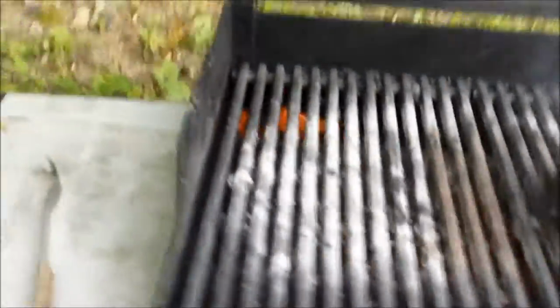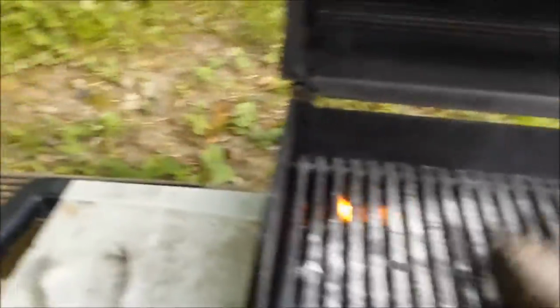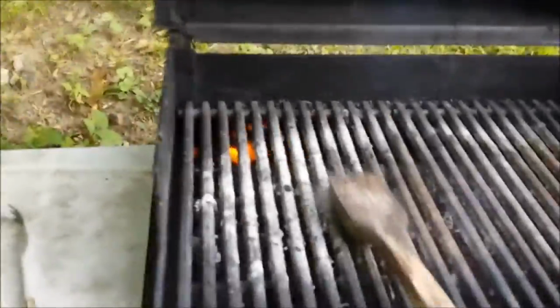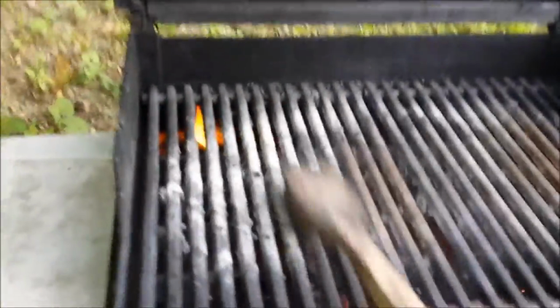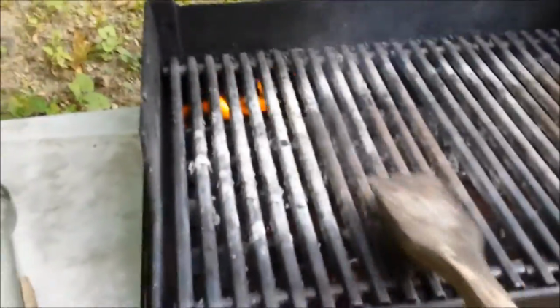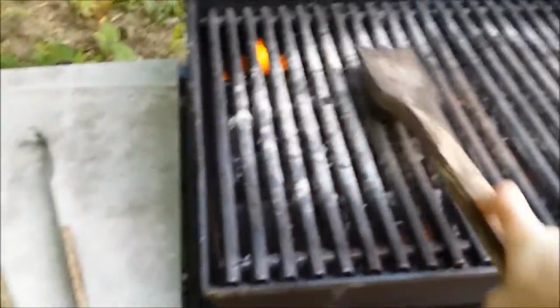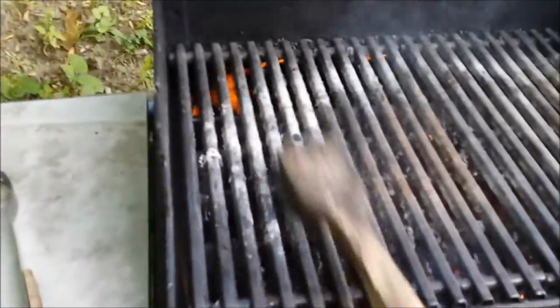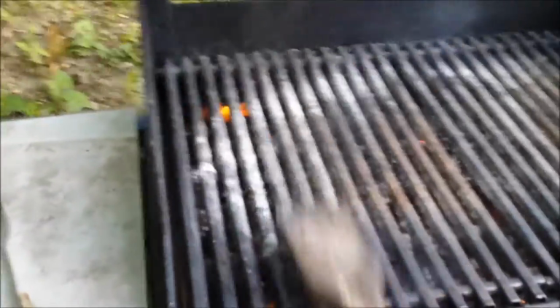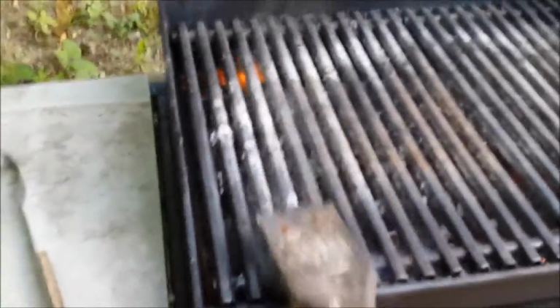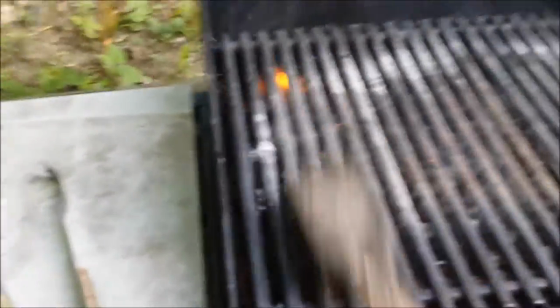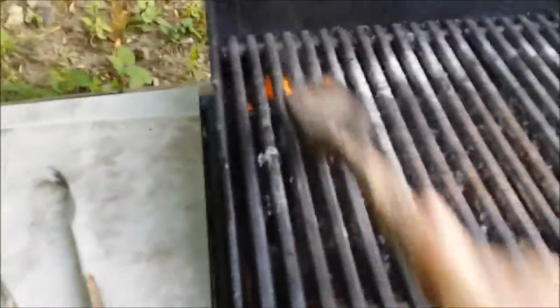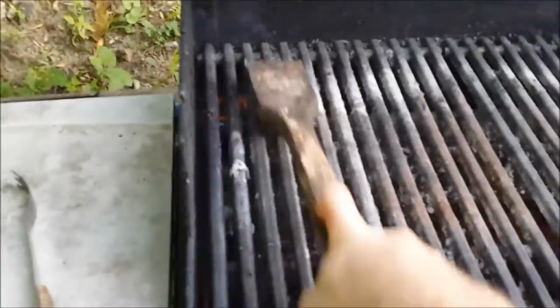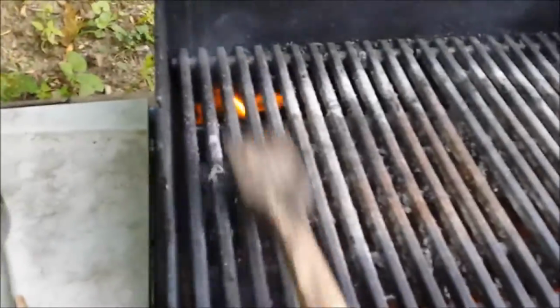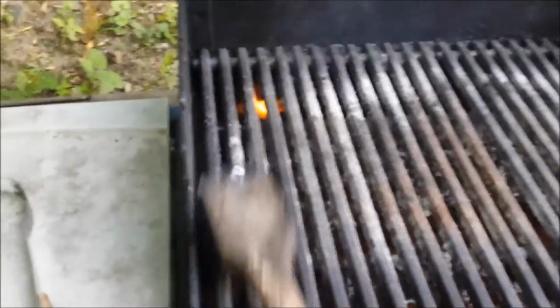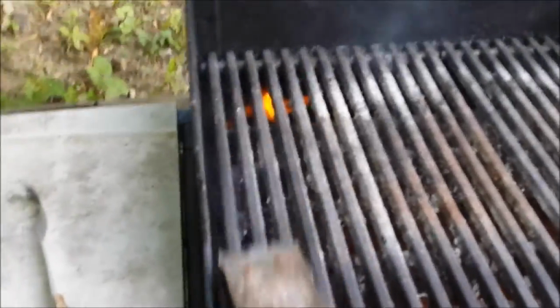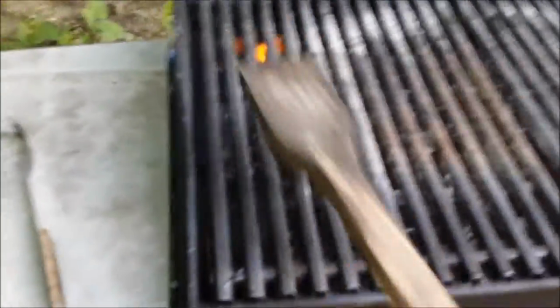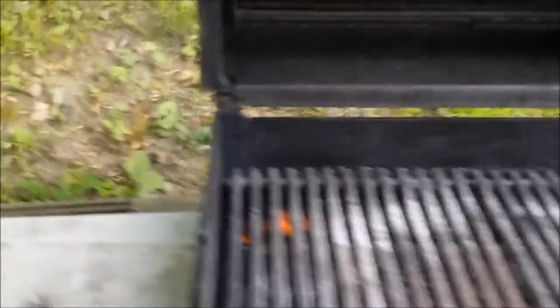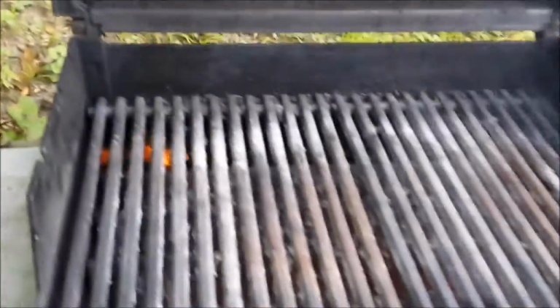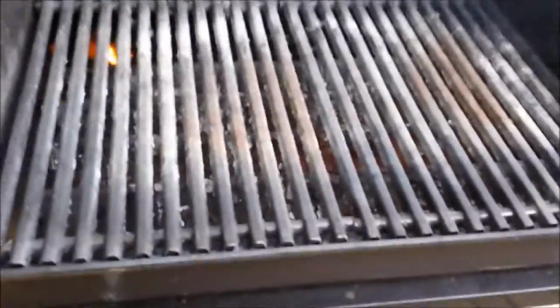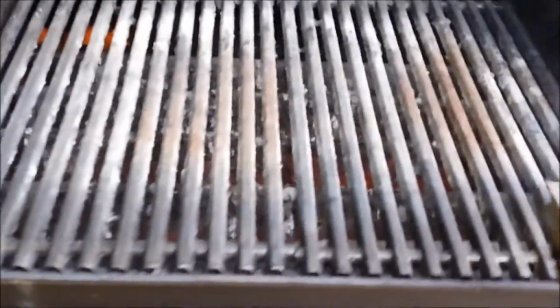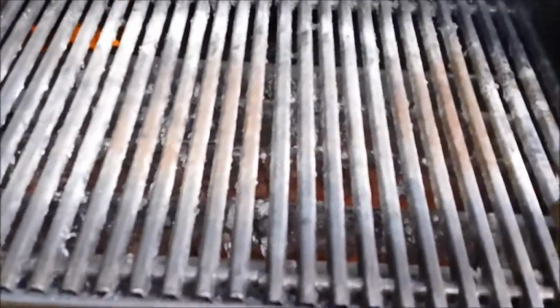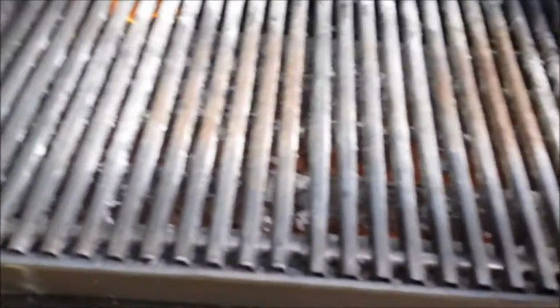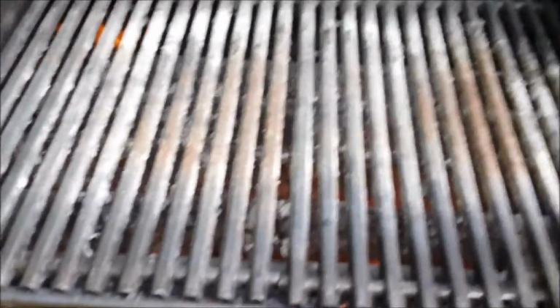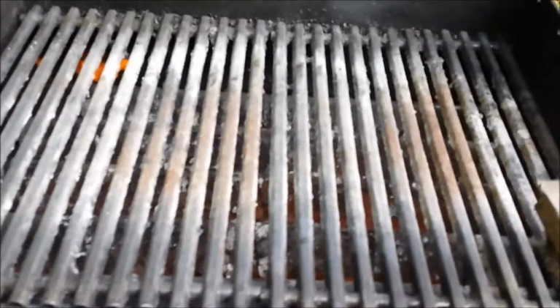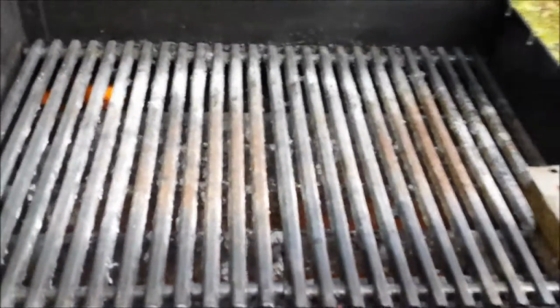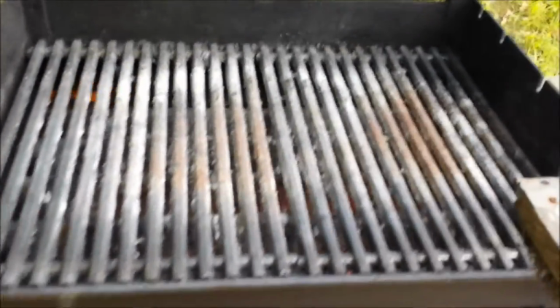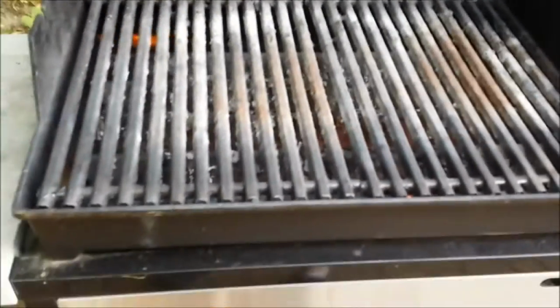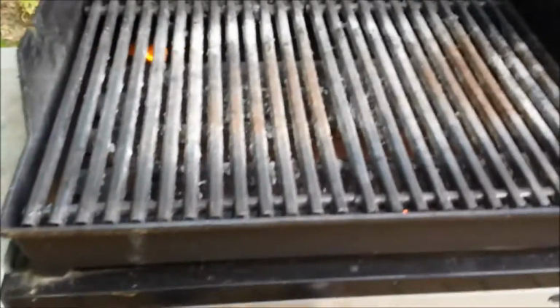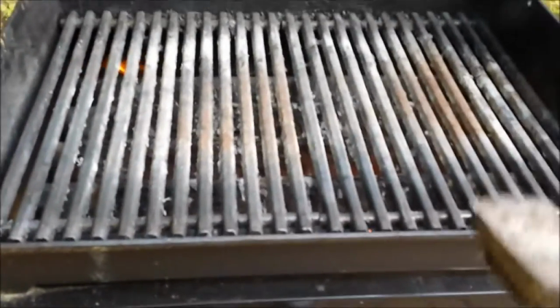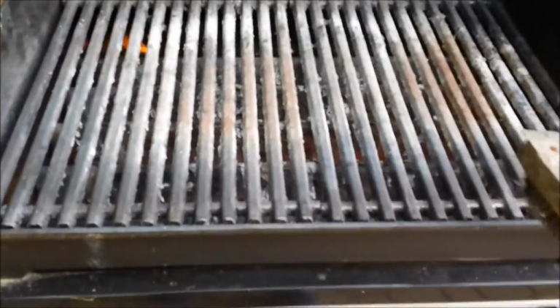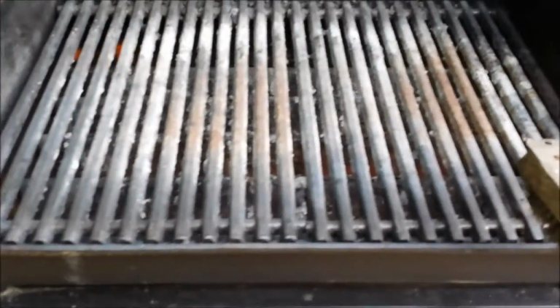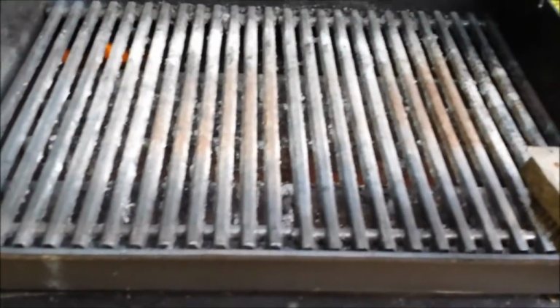I'm gonna tell you, me and my buddy Paulie did this one time to my friend Mark's grill that was never cleaned, and we wound up melting down all the flavor bars on the inside. When we did that we killed it — he actually had to buy a new flavor bar.